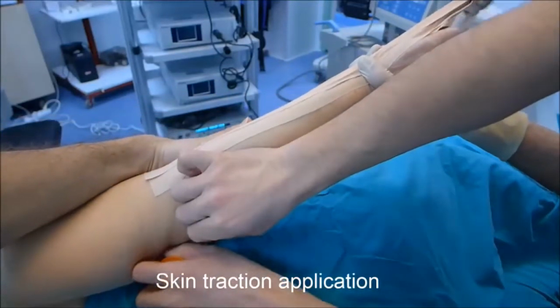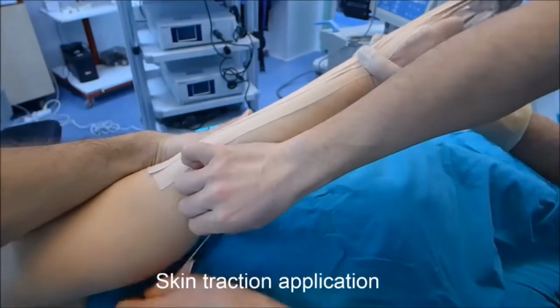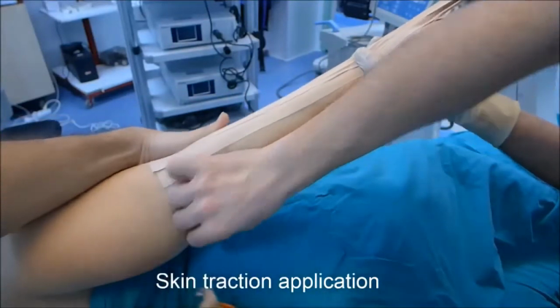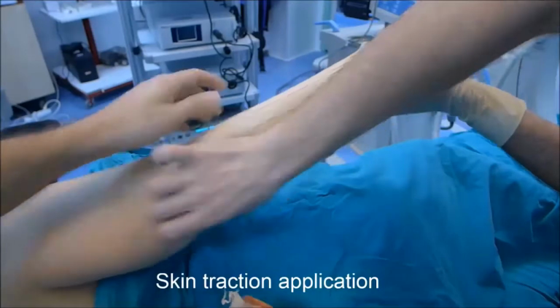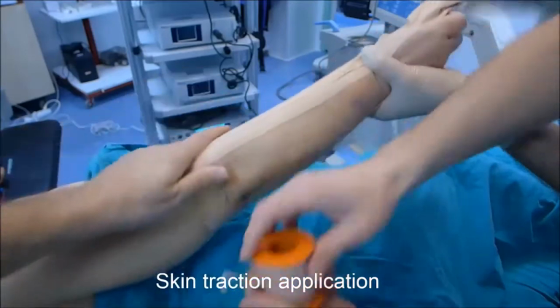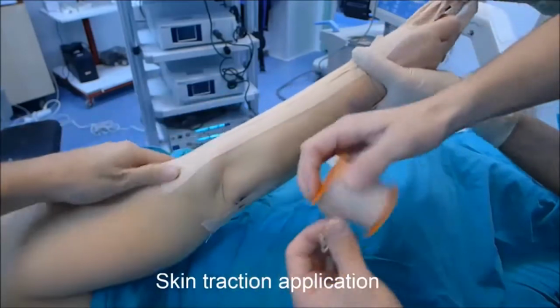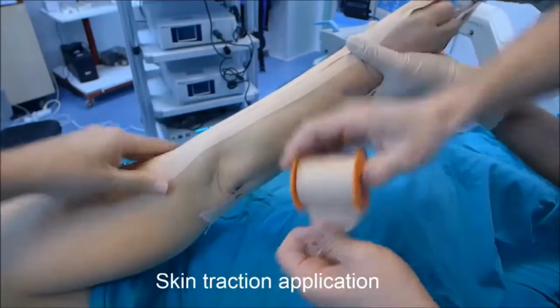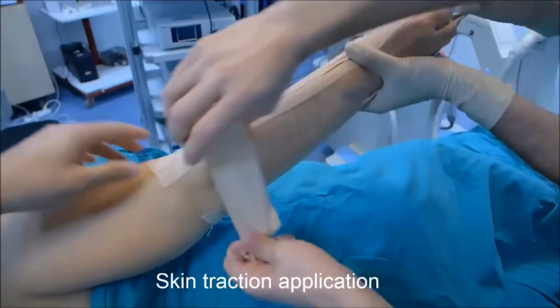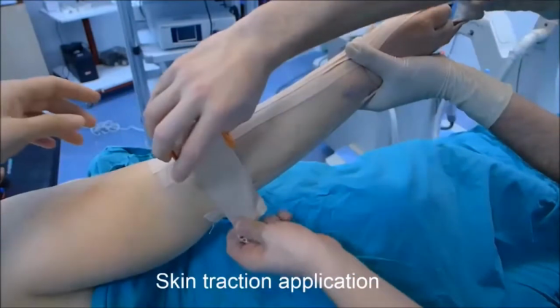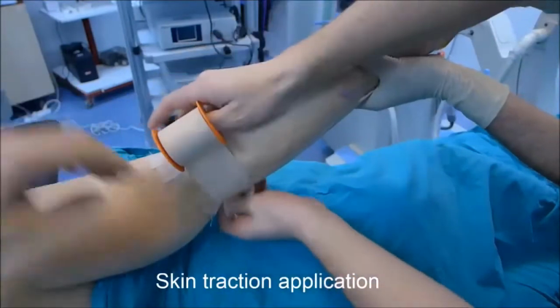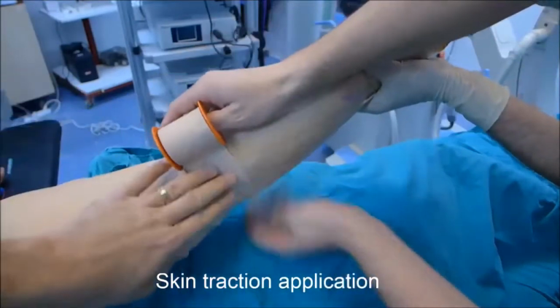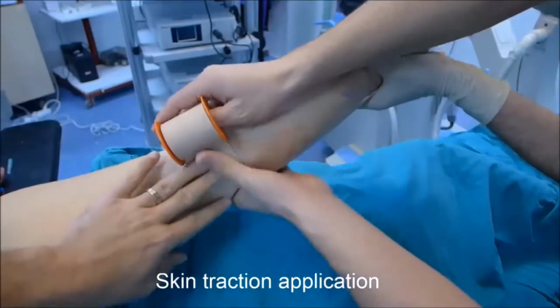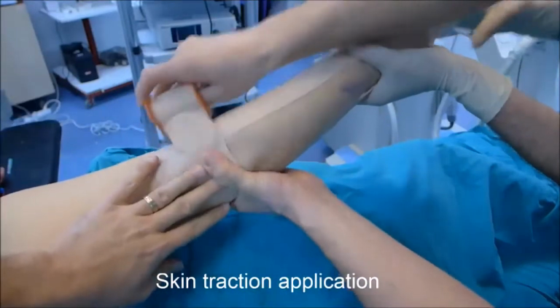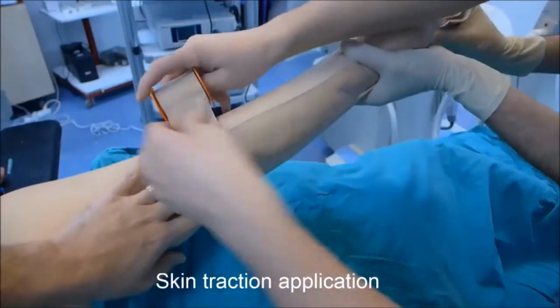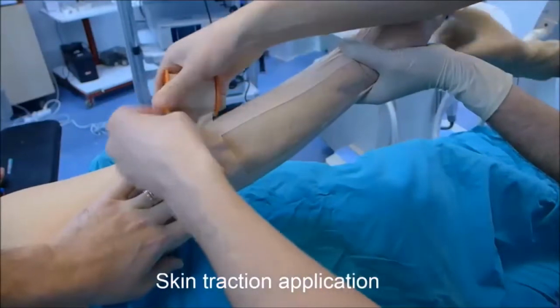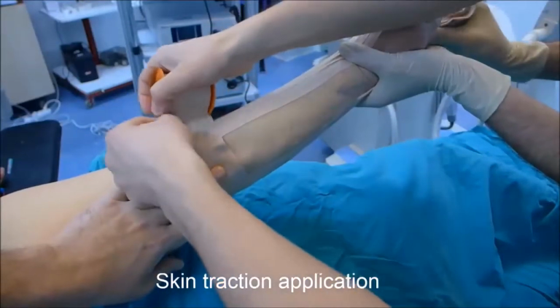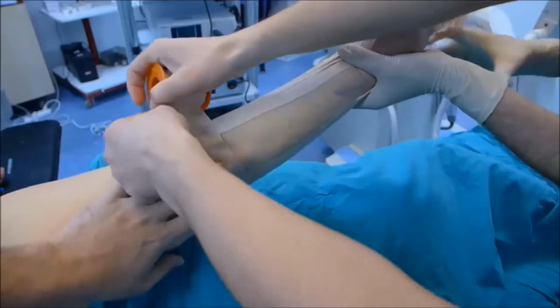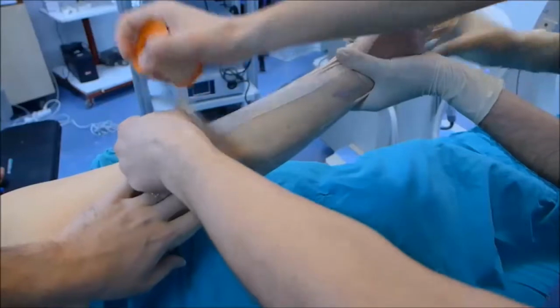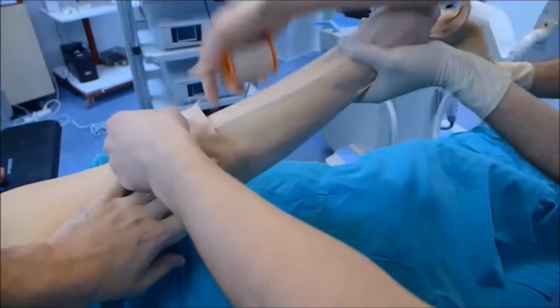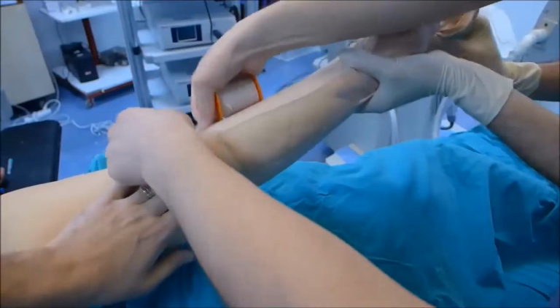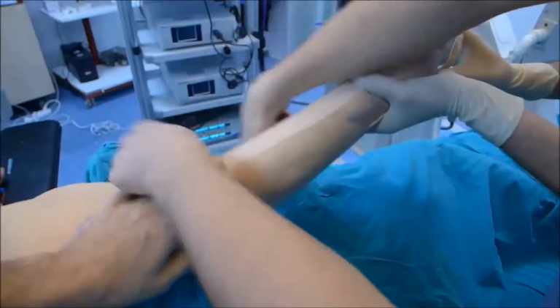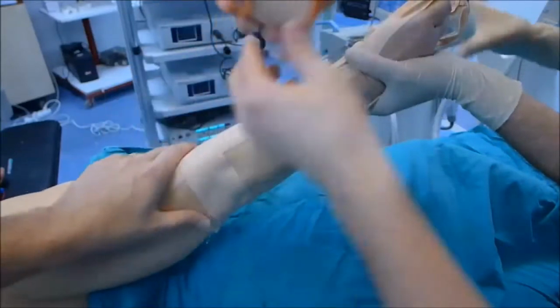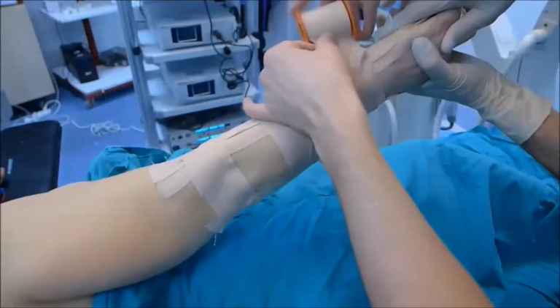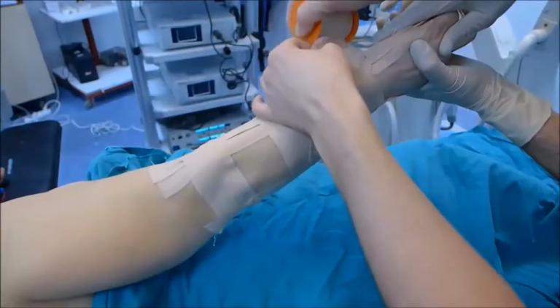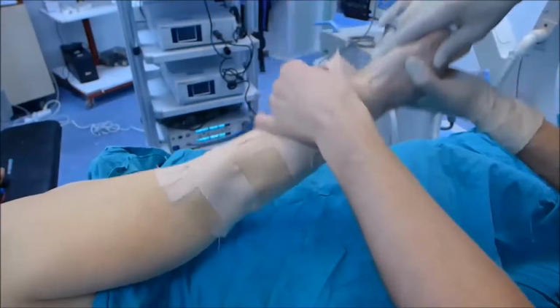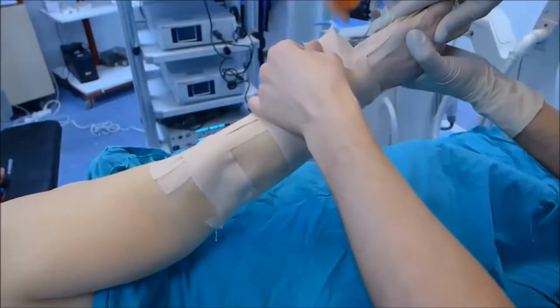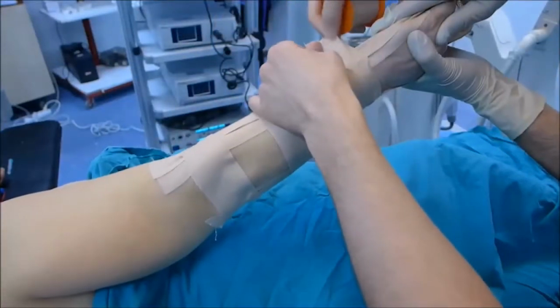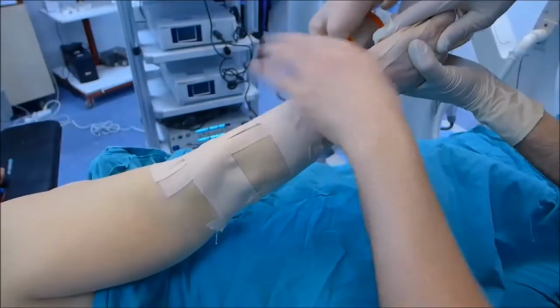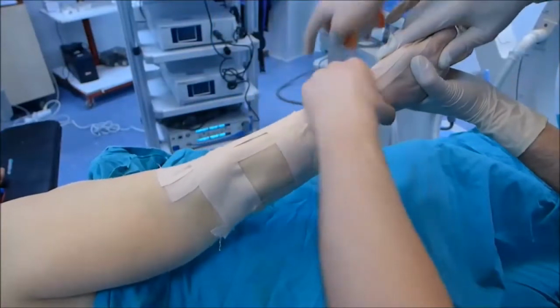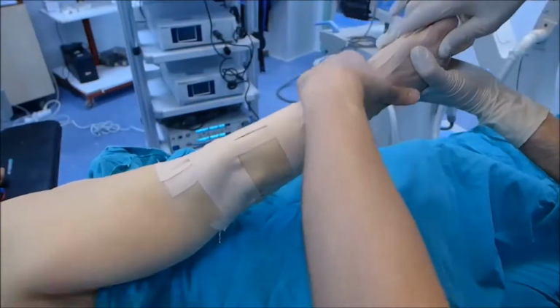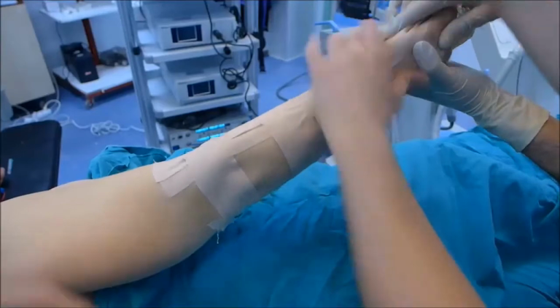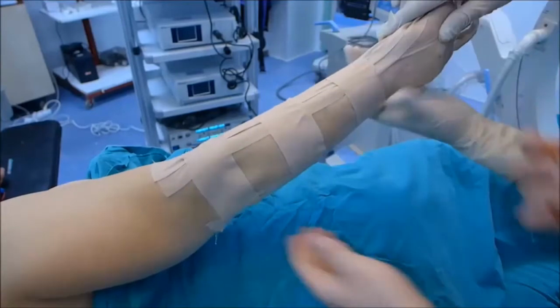Then reinforce the tapes with three semicircular bands applied to the dorsal aspect. Care is taken to leave the volar surface of the forearm untaped to avoid circulatory impairments.